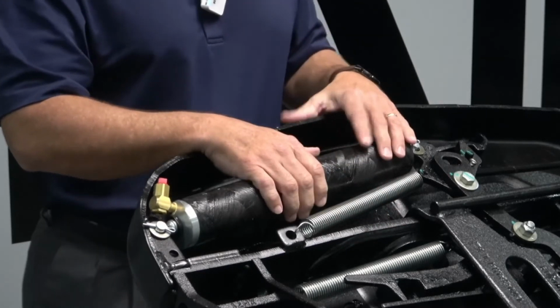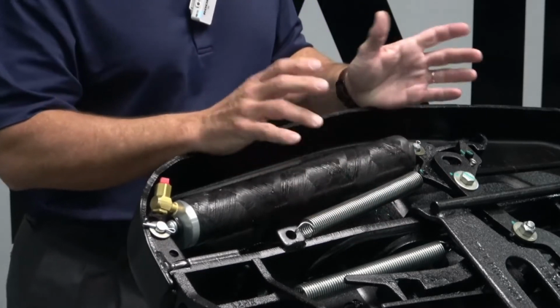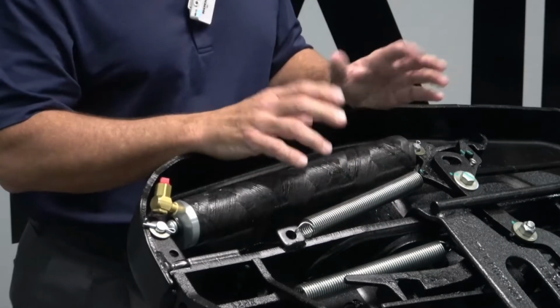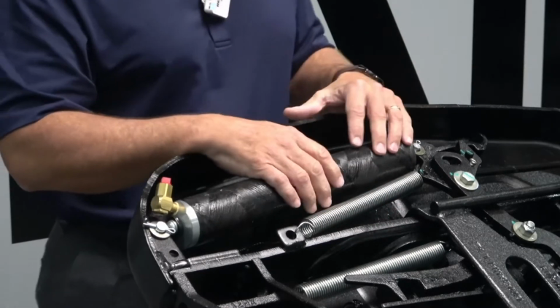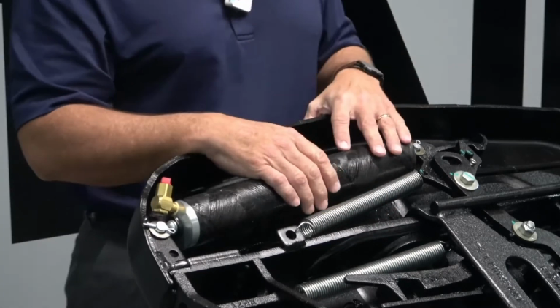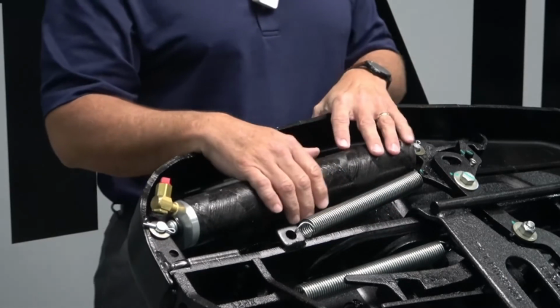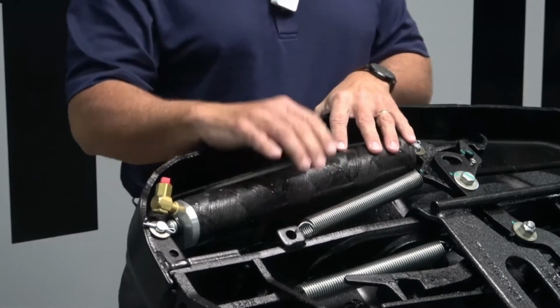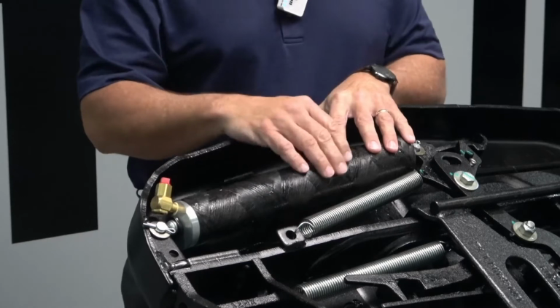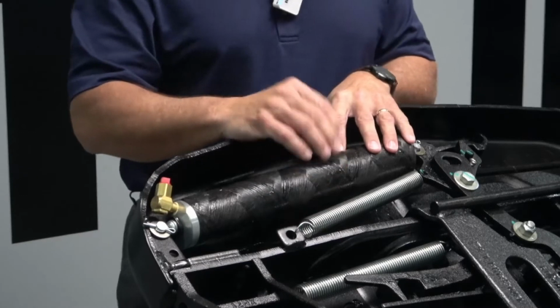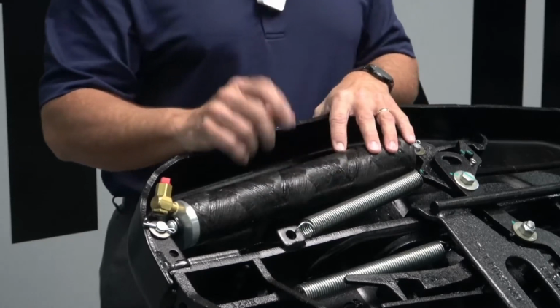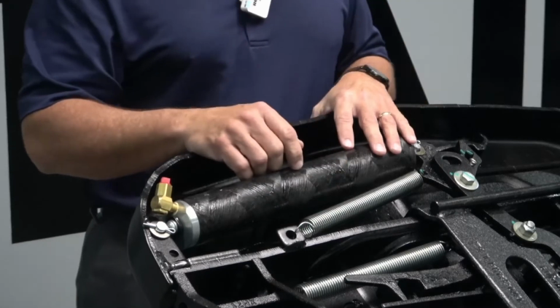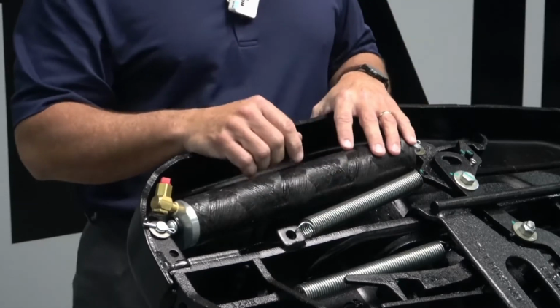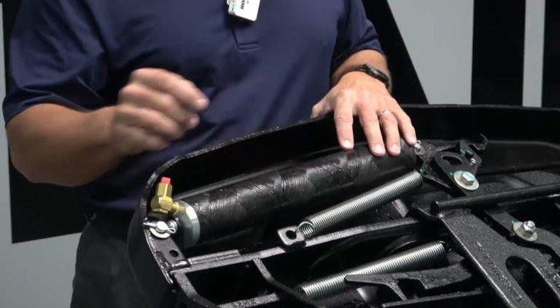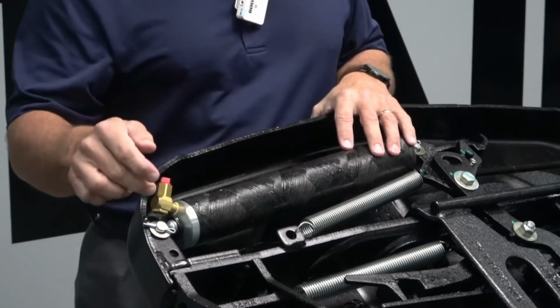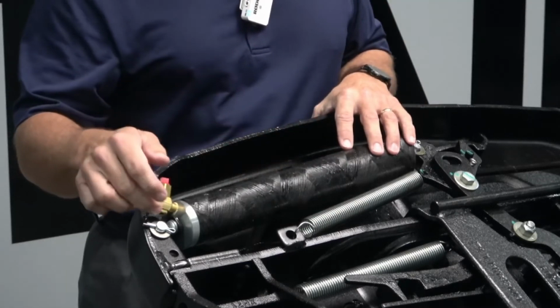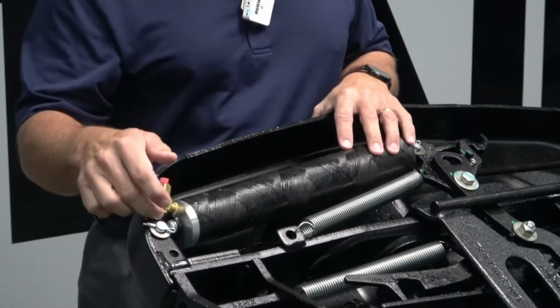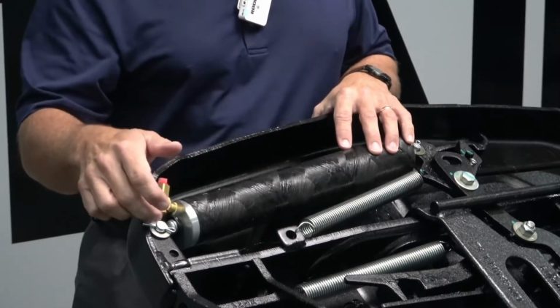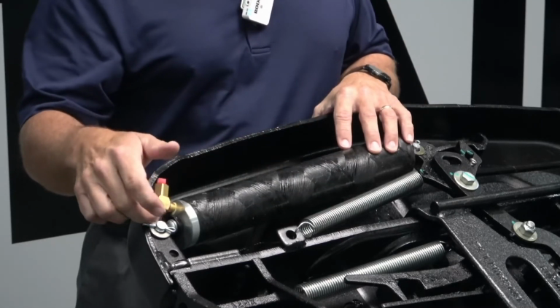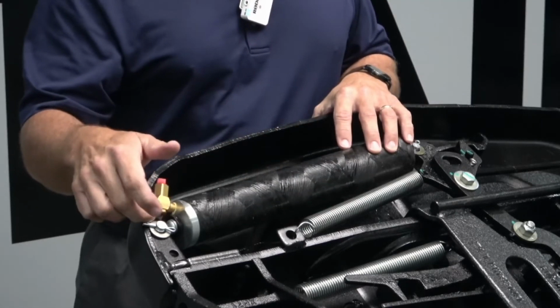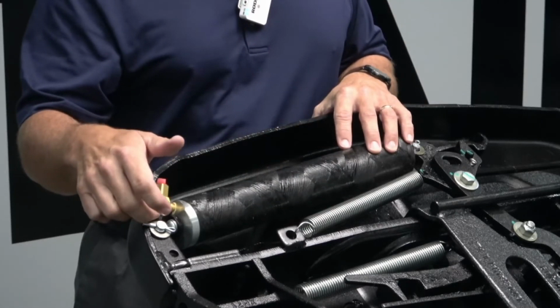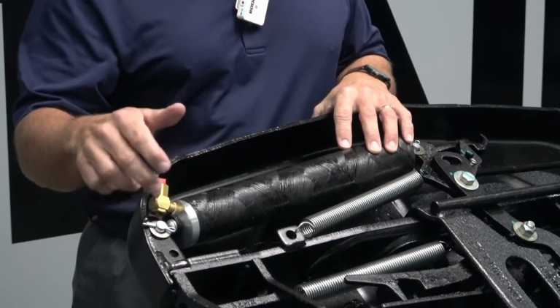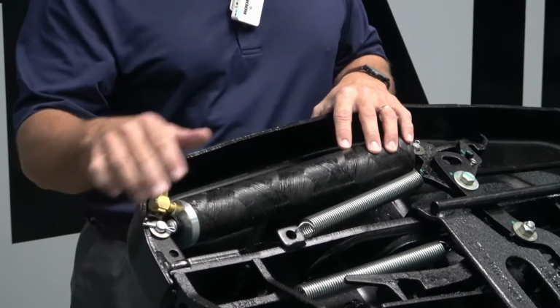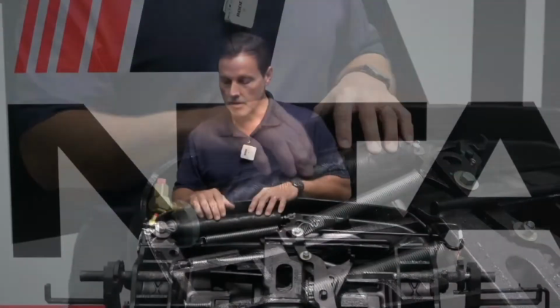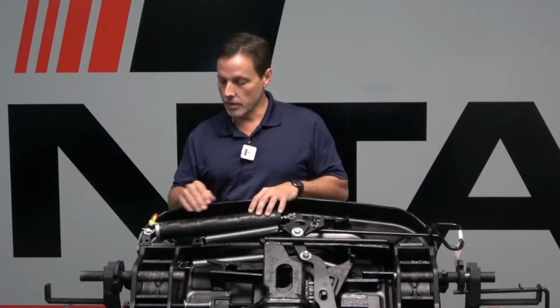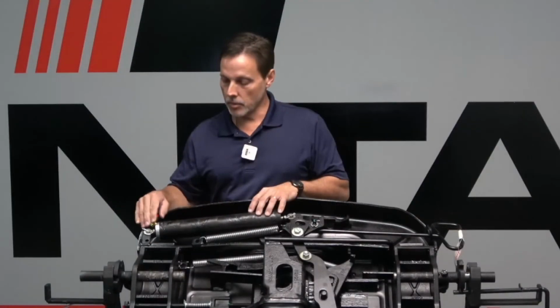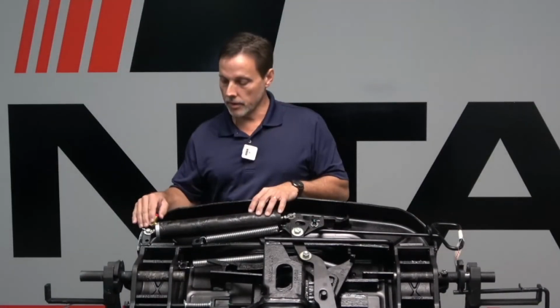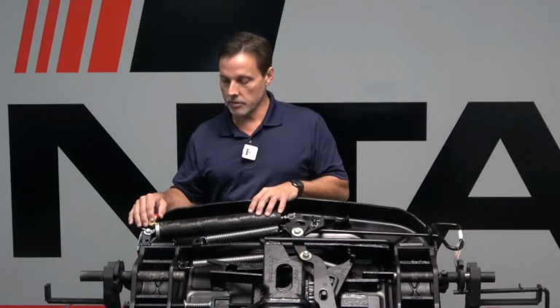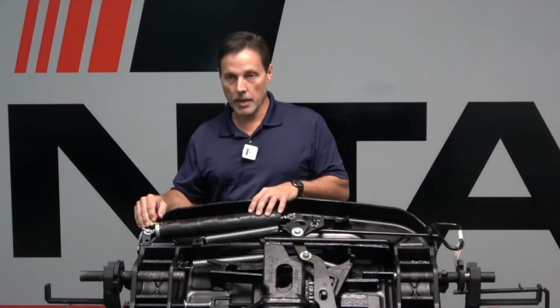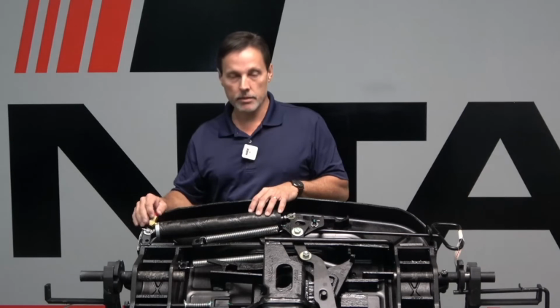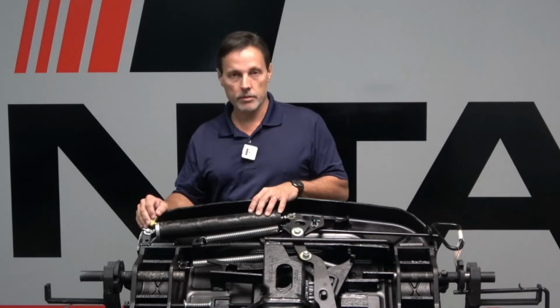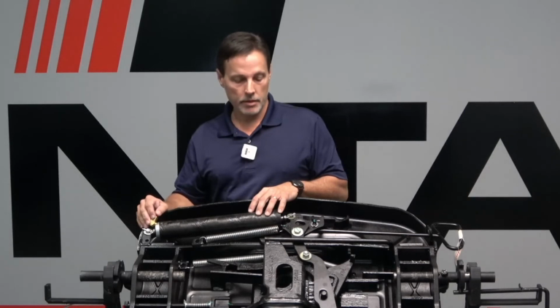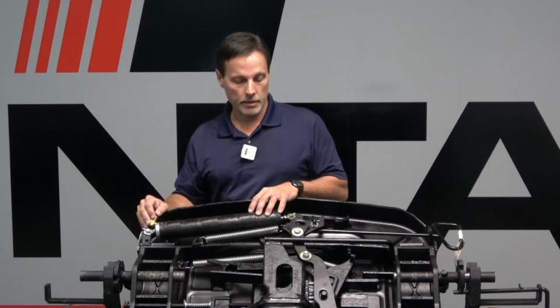So when the fifth wheel closes, that air has to exhaust, and it exhausts out this exhaust valve here. So it's very important that this remains on the cylinder.